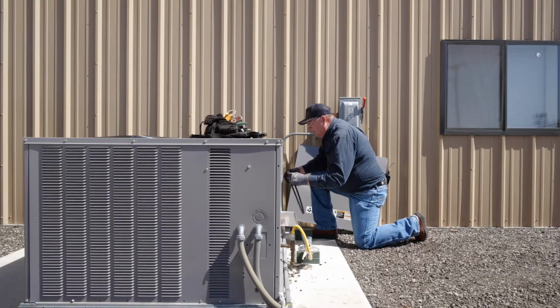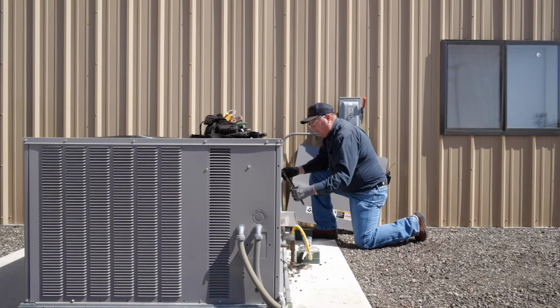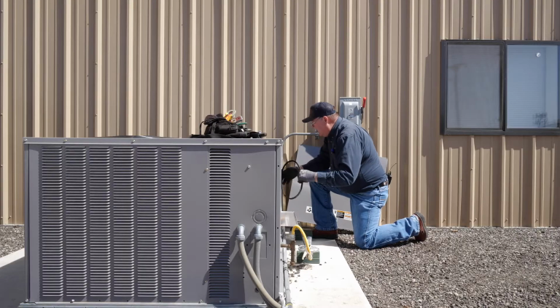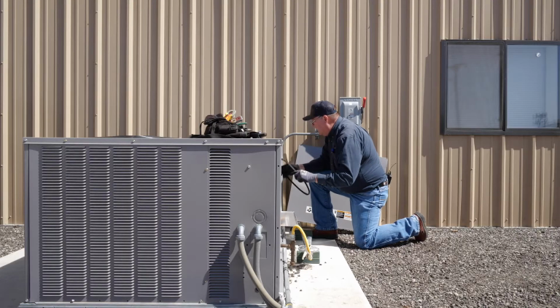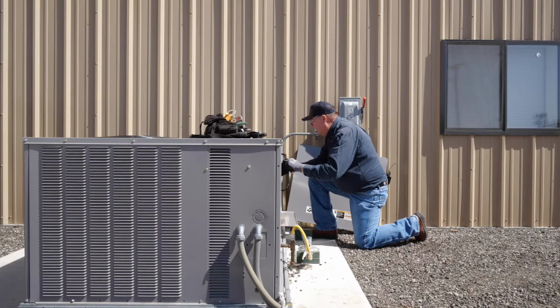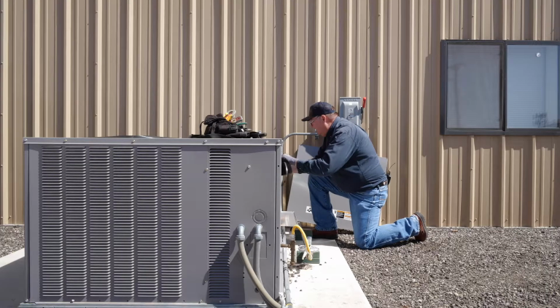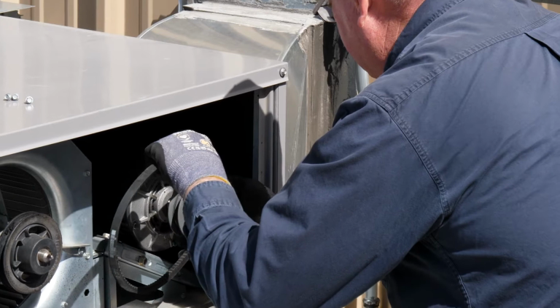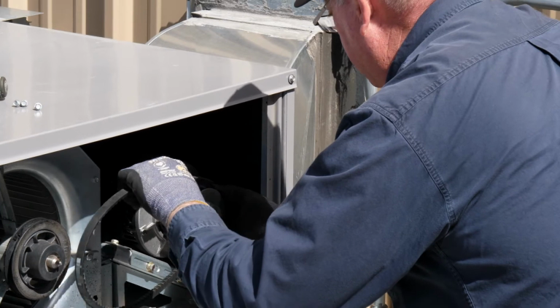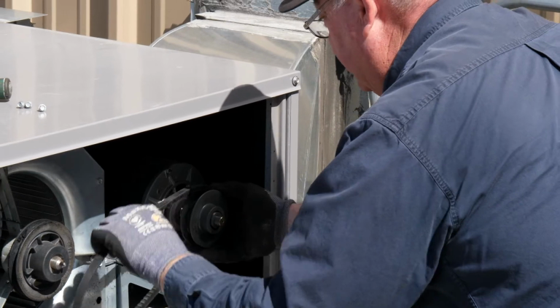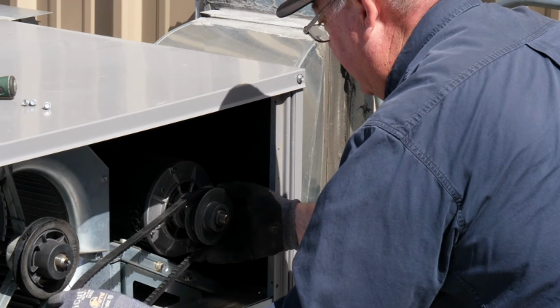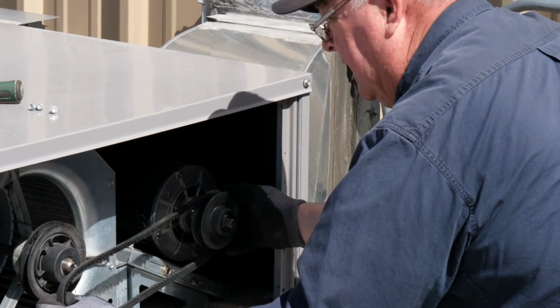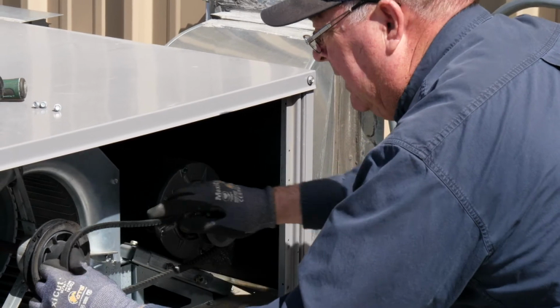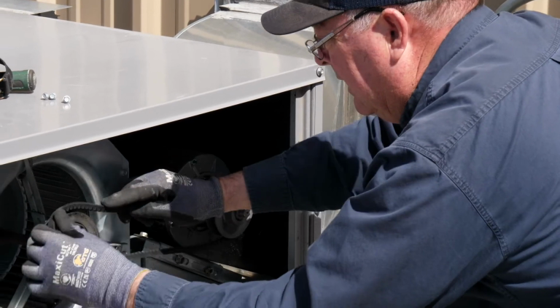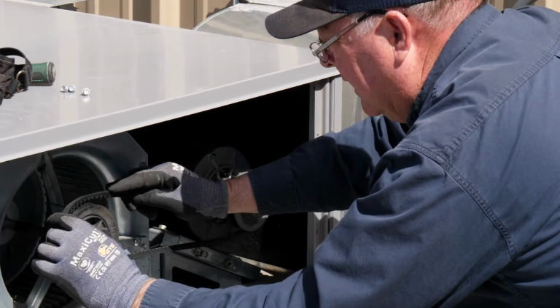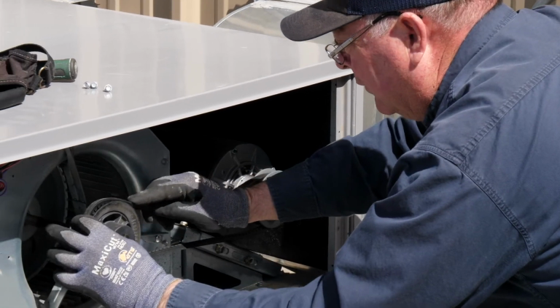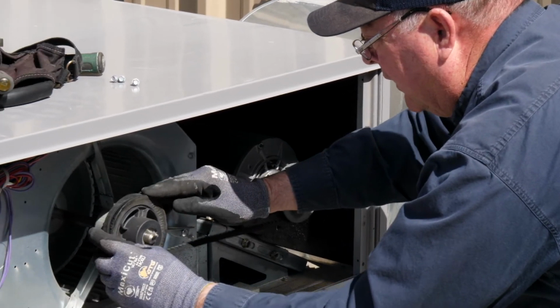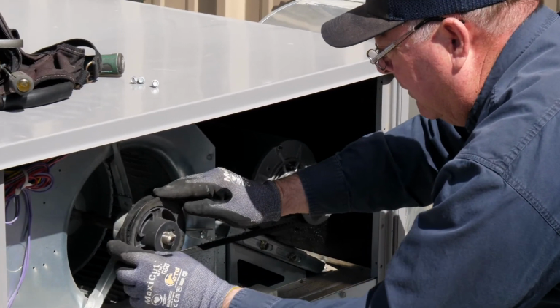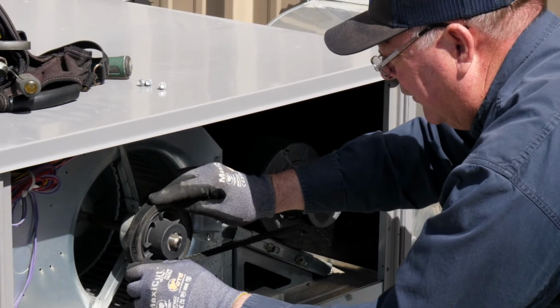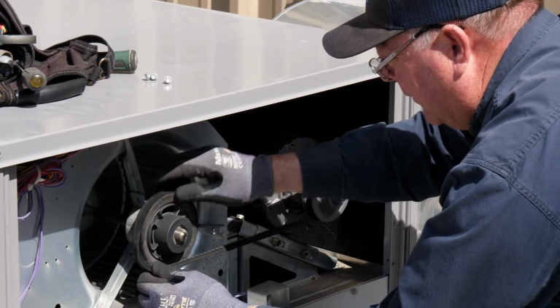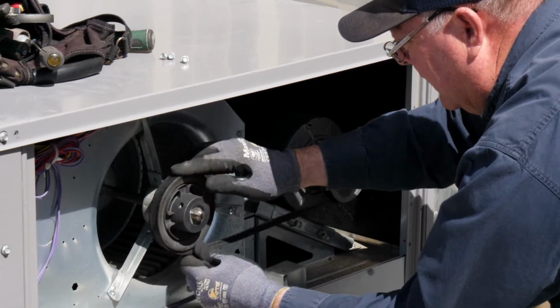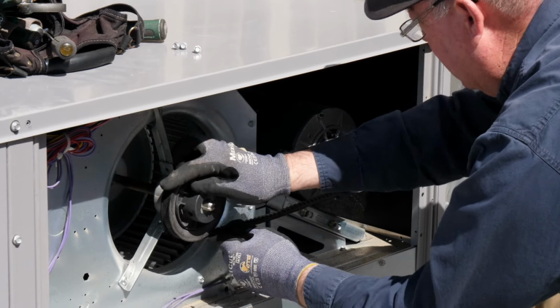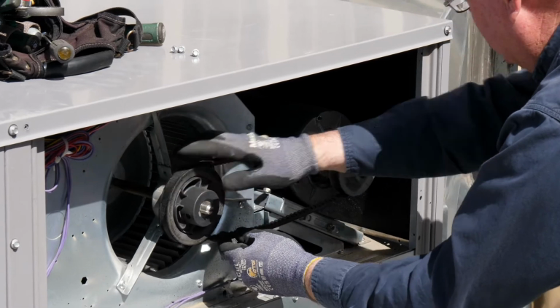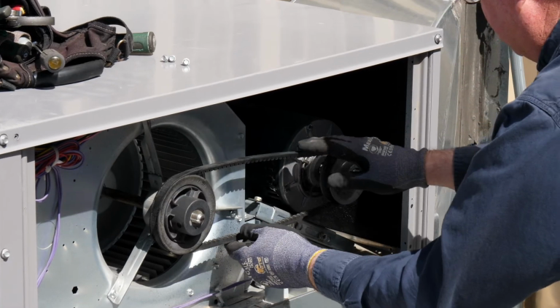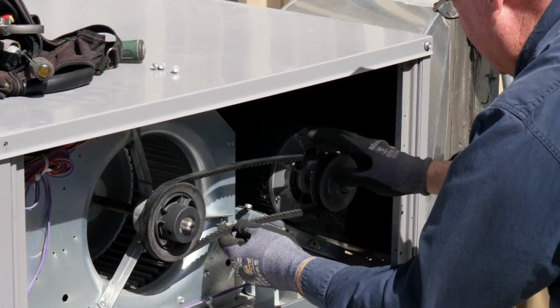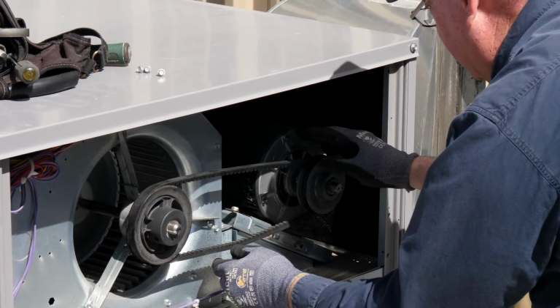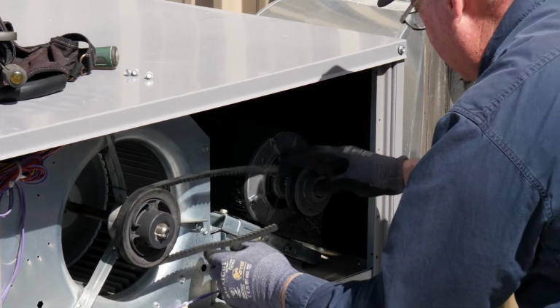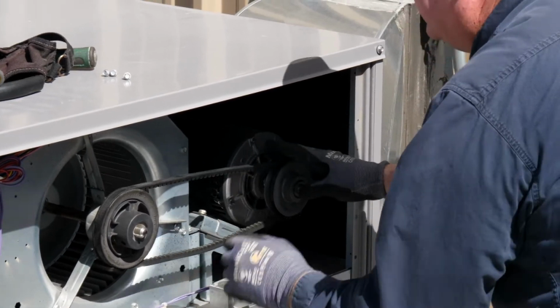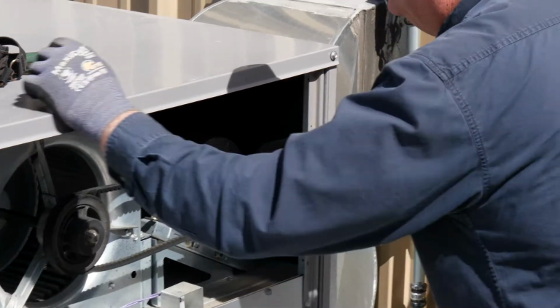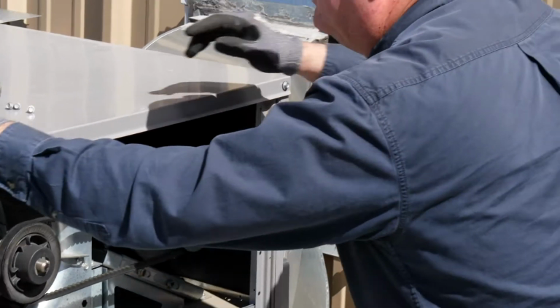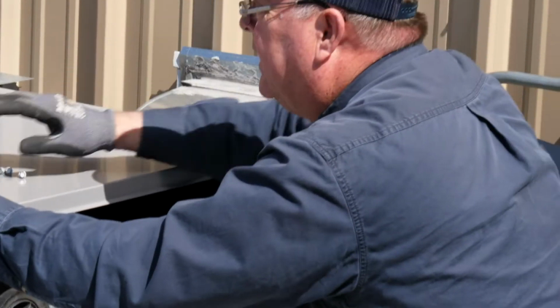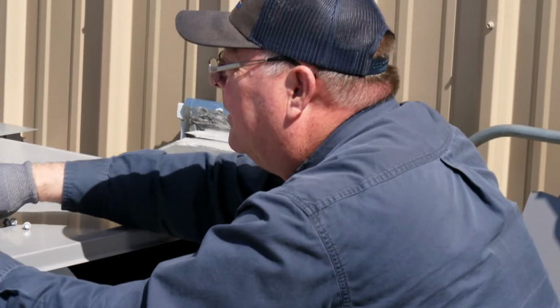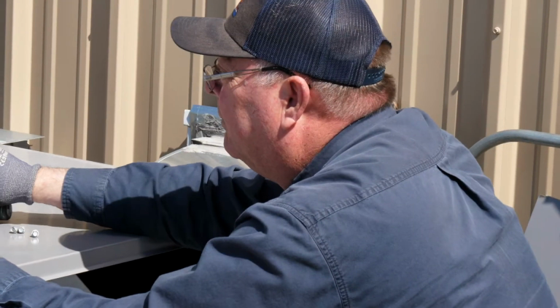To put it on, you start on your motor side pulley, go to your blower side pulley, and it just slips on like that. This belt is loose, so we're going to tighten it up a little bit.